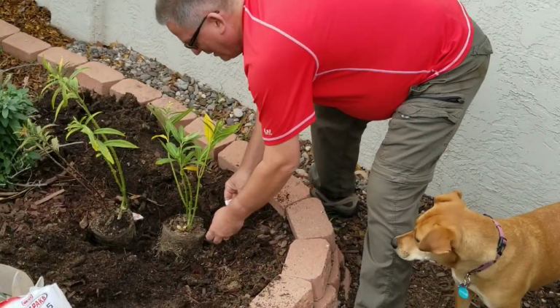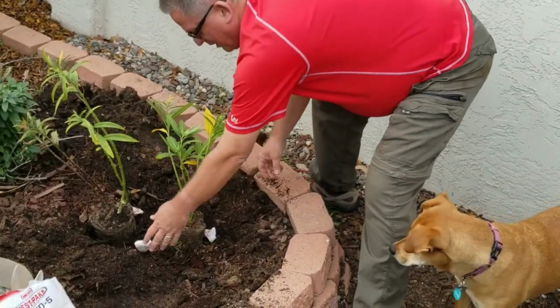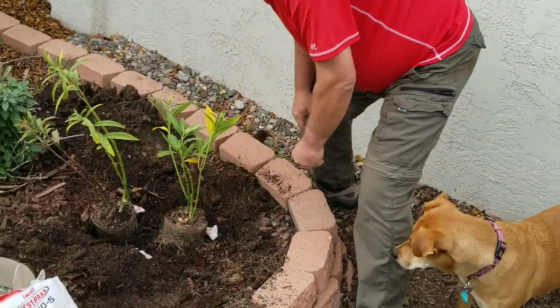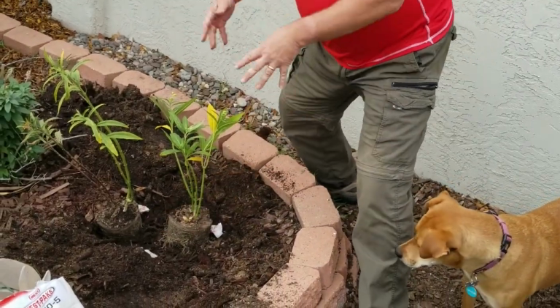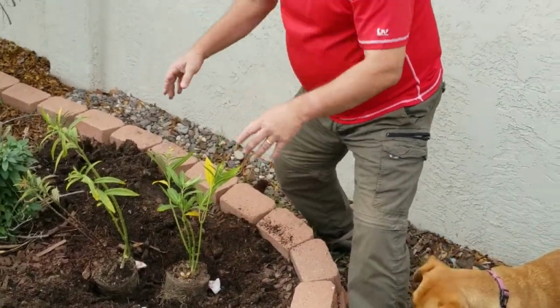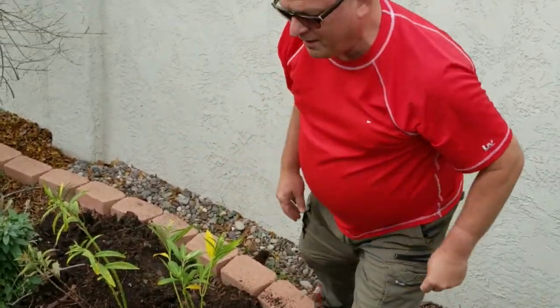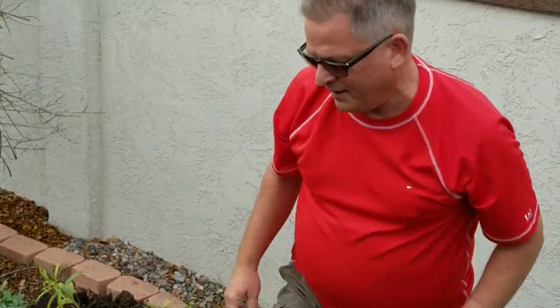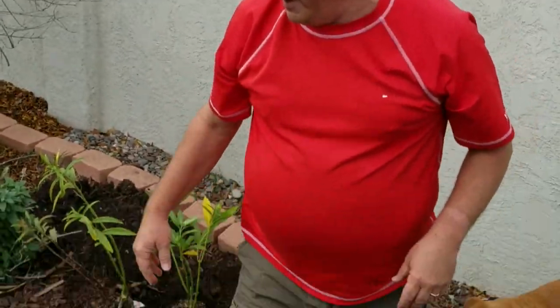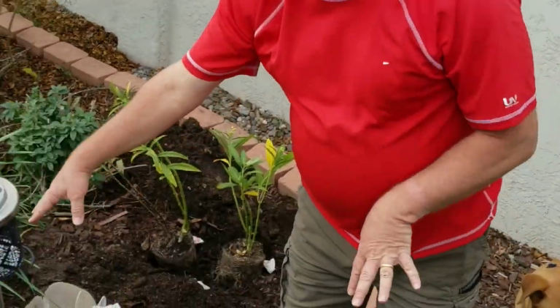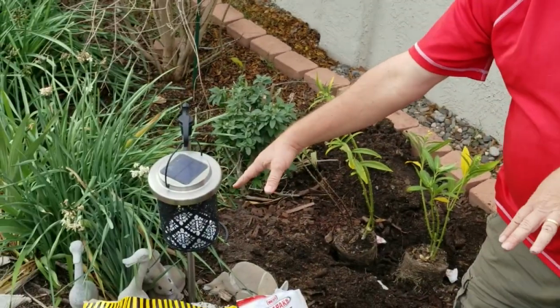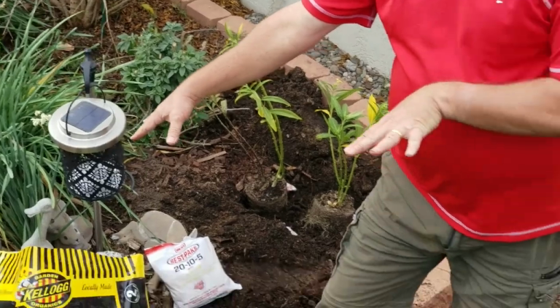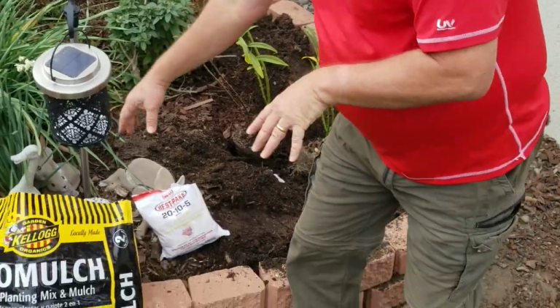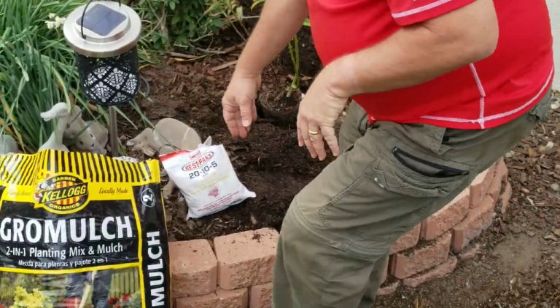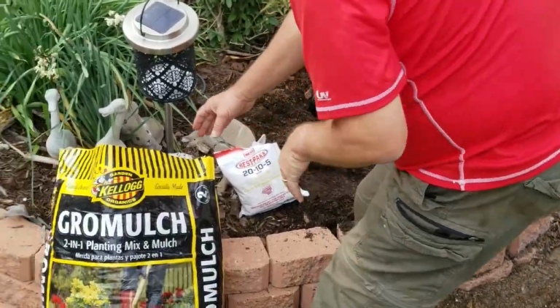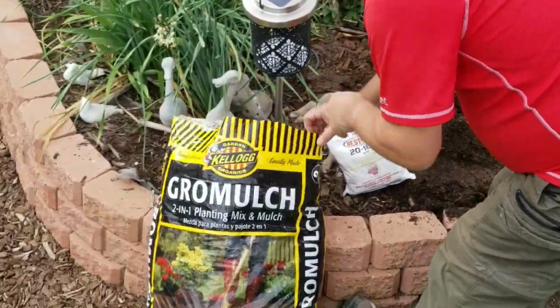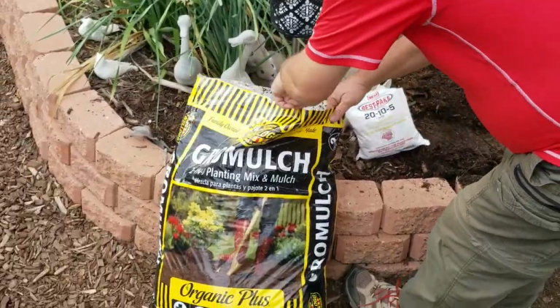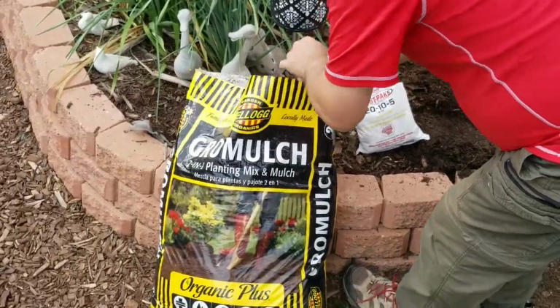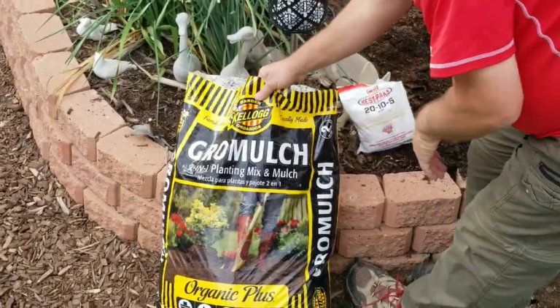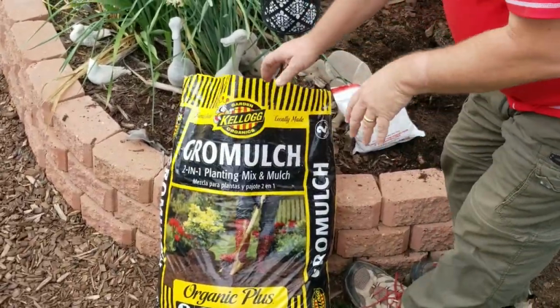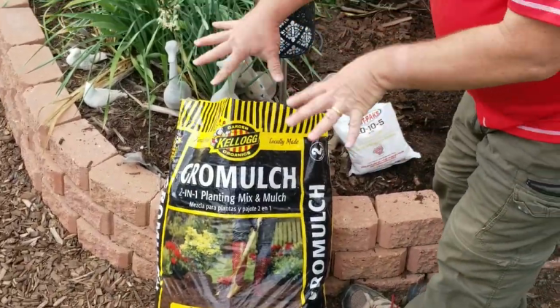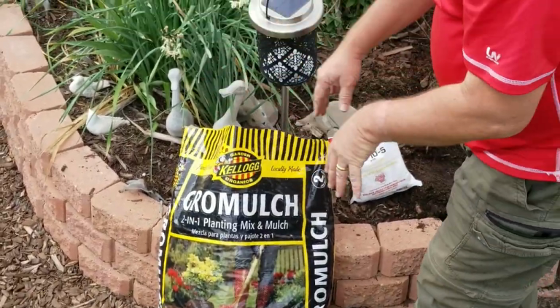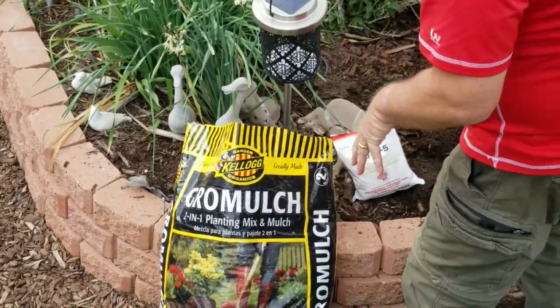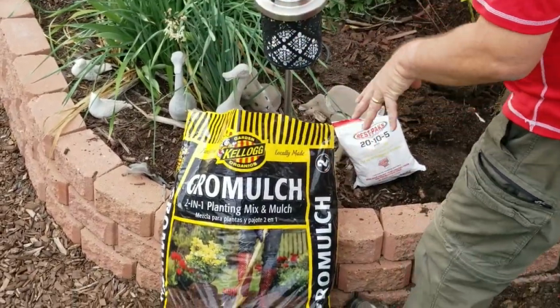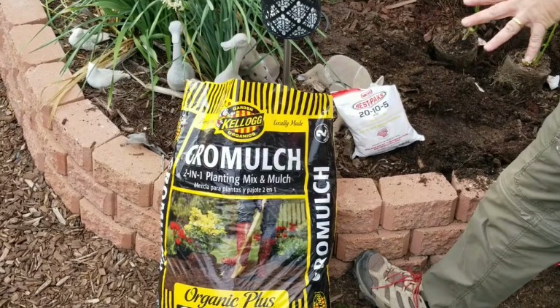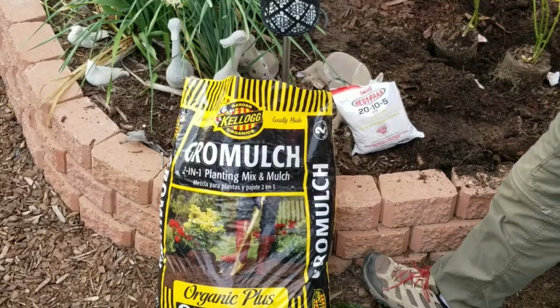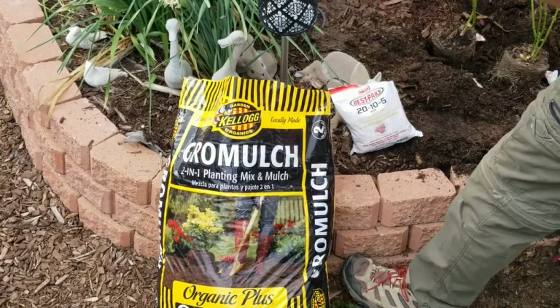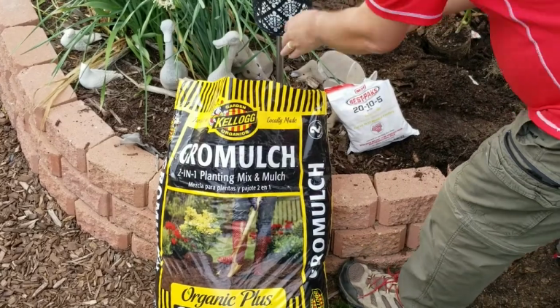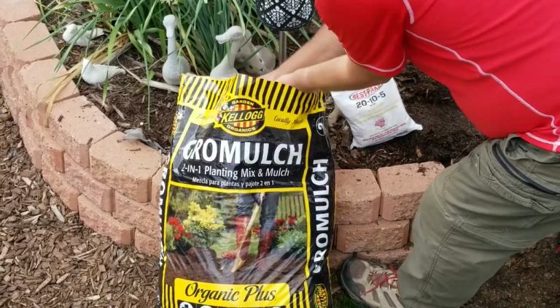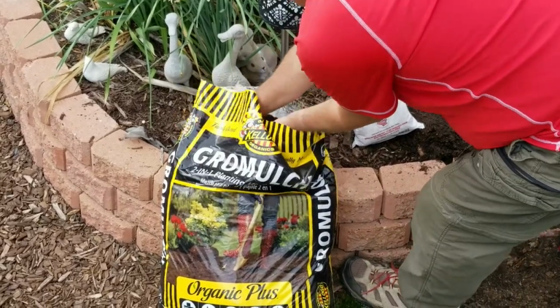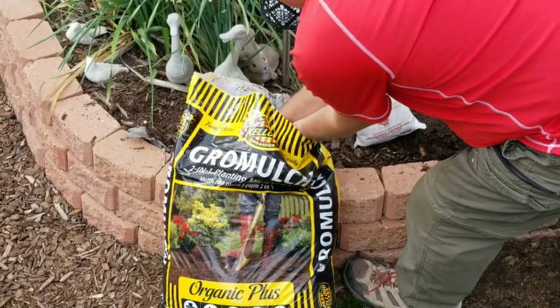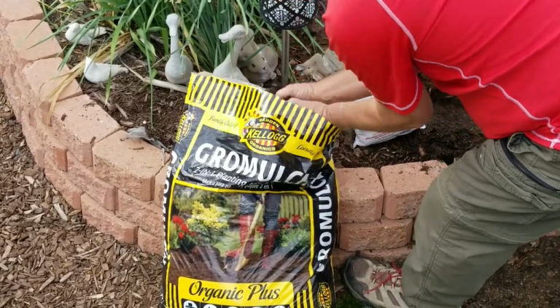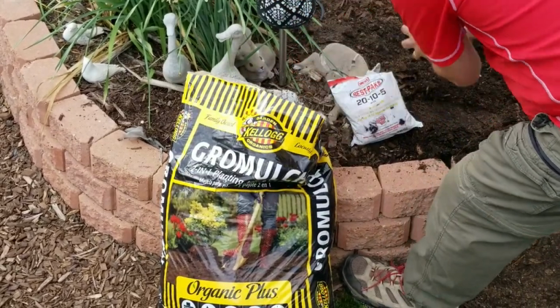Throw a few Best Packs in there, and then we want to throw a little grow mulch into the hole as well. This is a wonderful planting medium and also adds a little bit of fertilizer, so I'm going to throw that in.